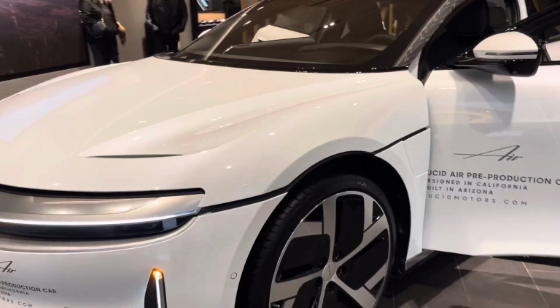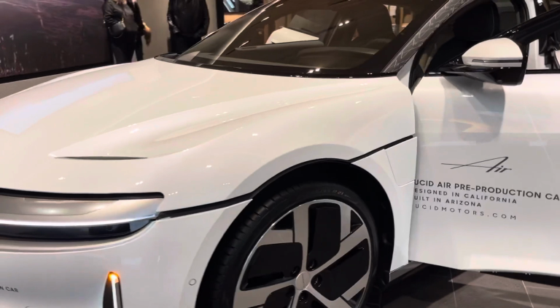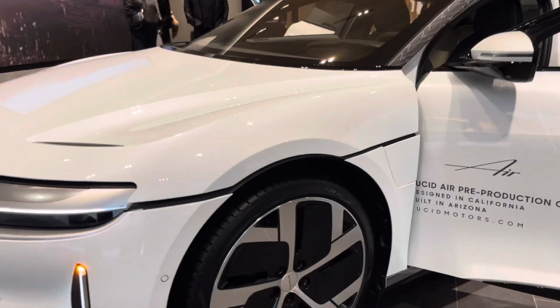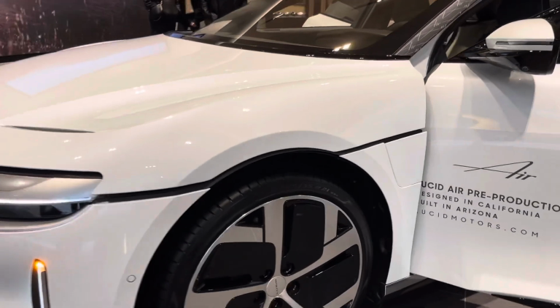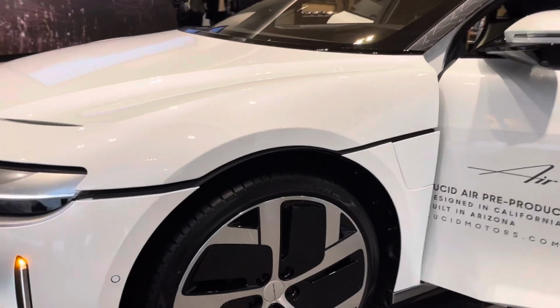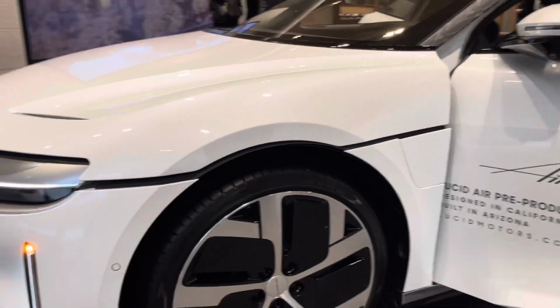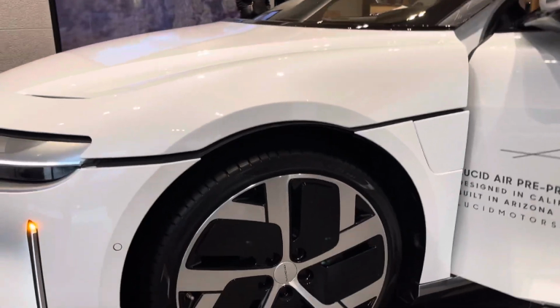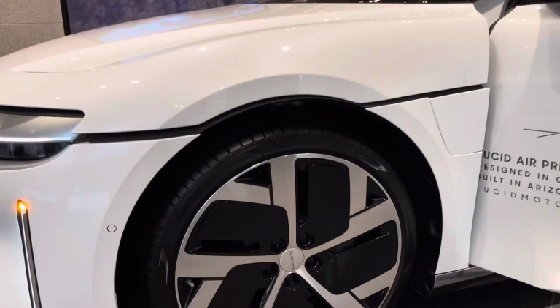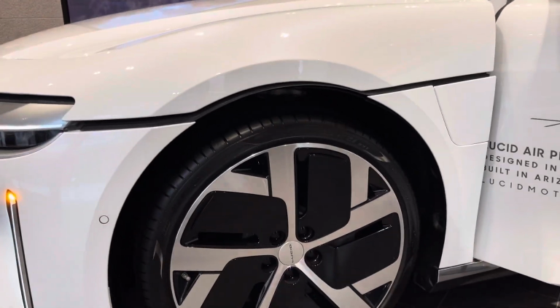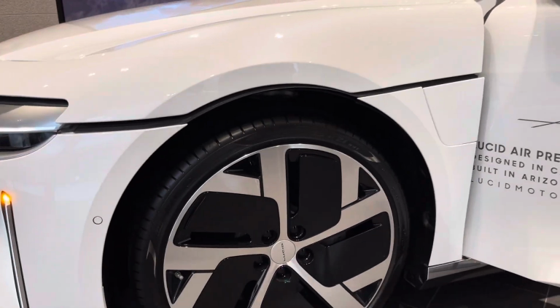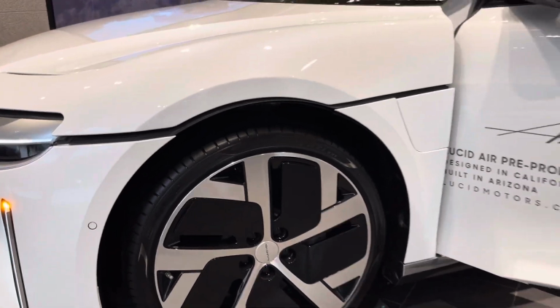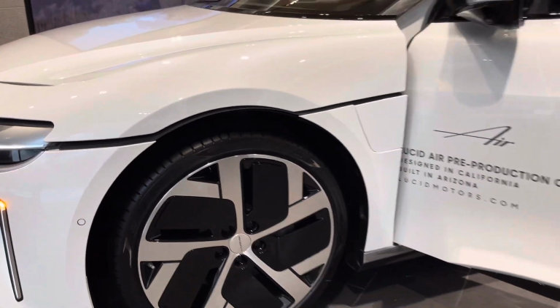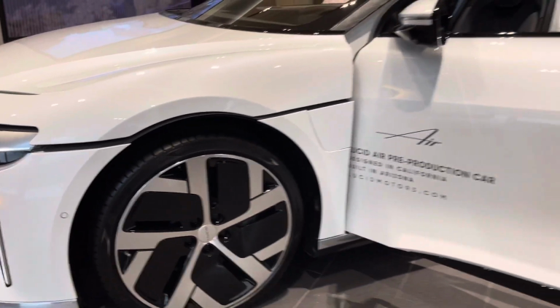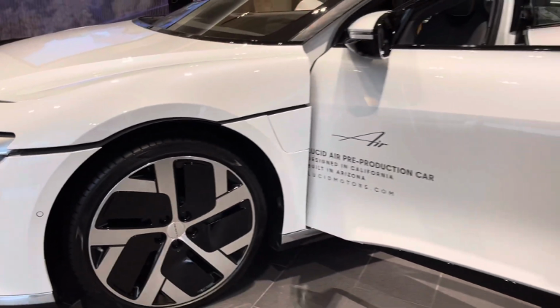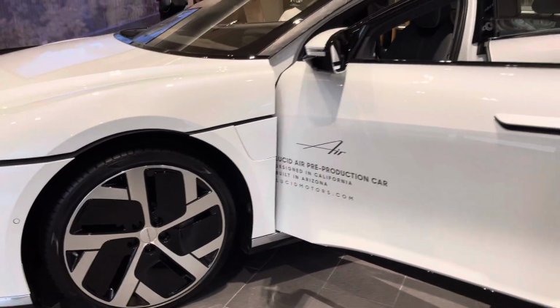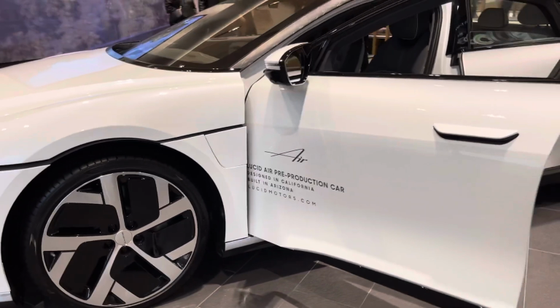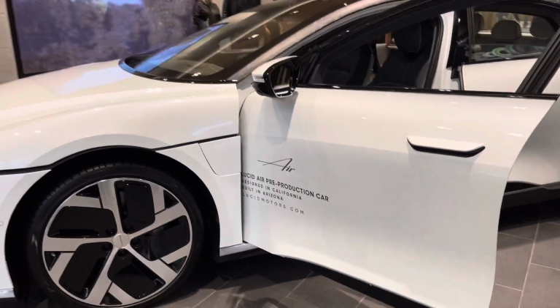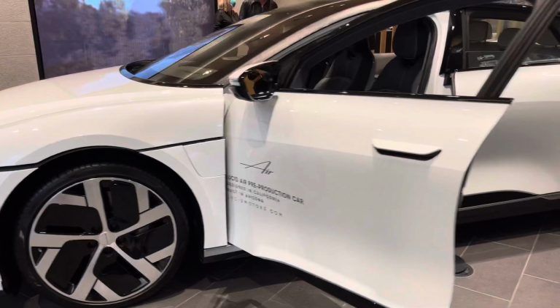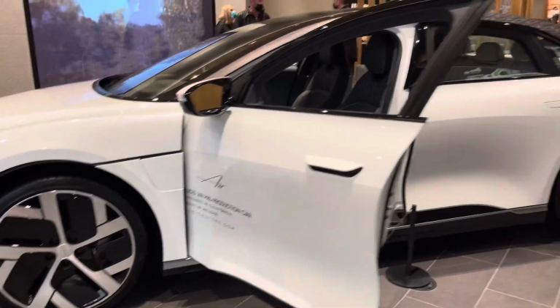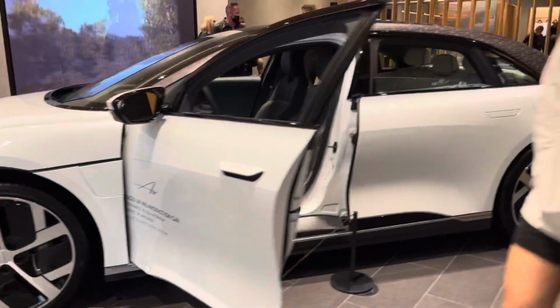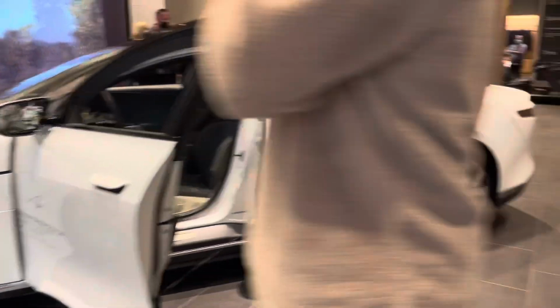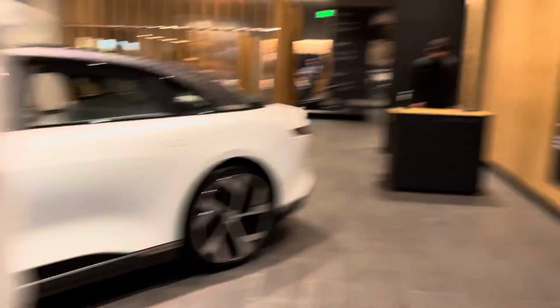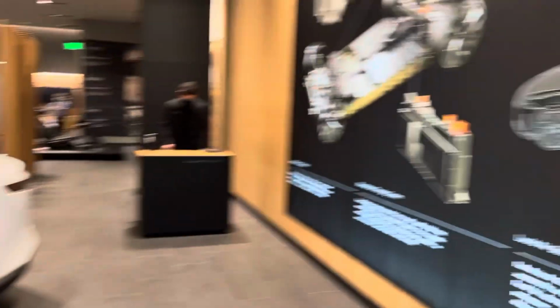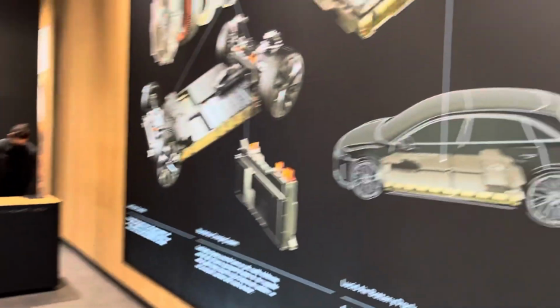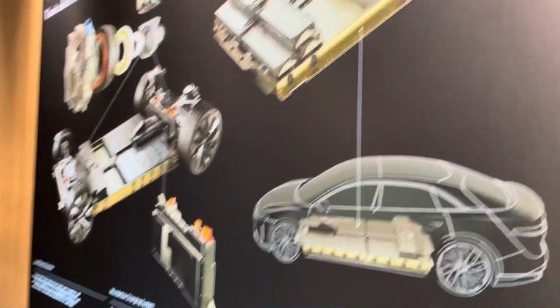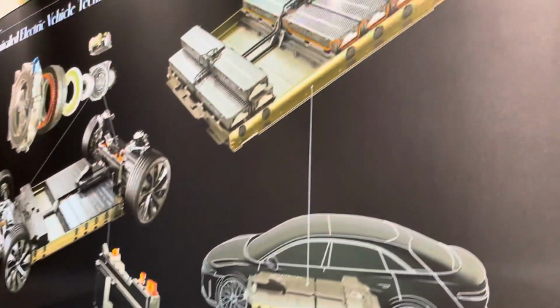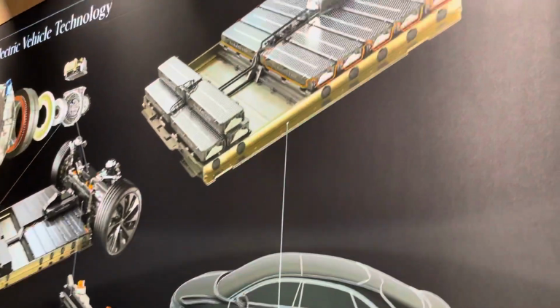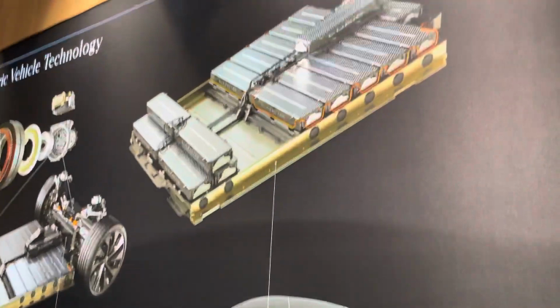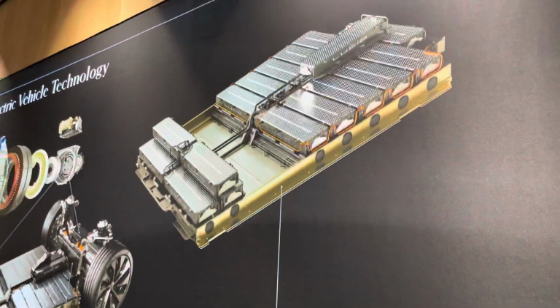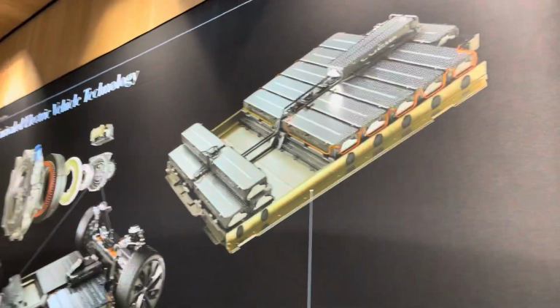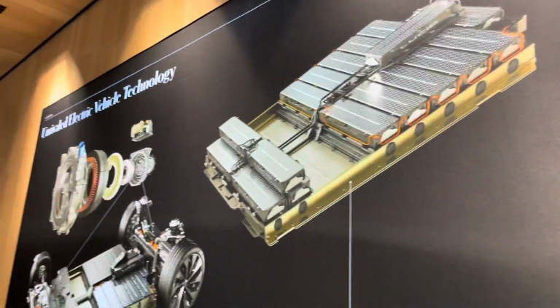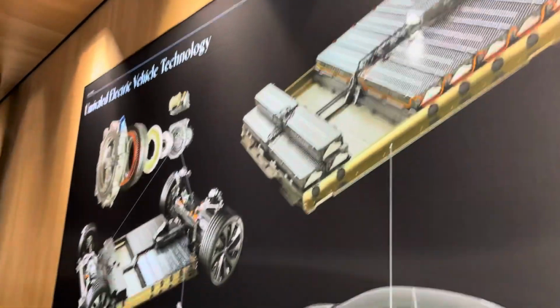You like these 21-inch wheels? 21-inch wheels — wait, 21? Yeah. Look at the battery technology. It's amazing.